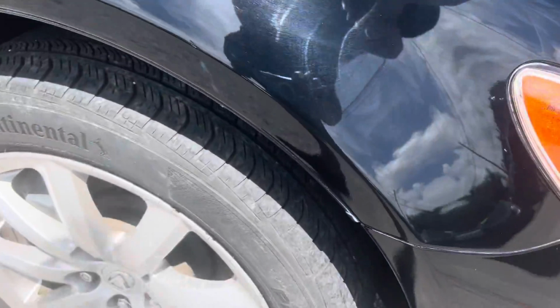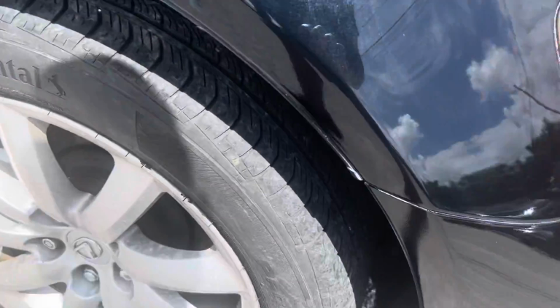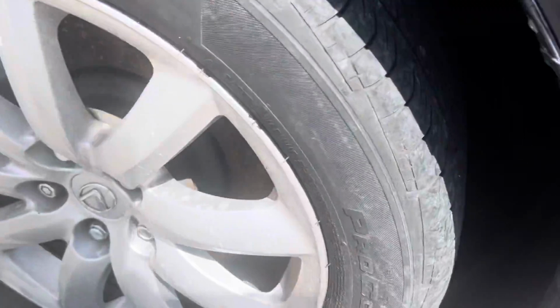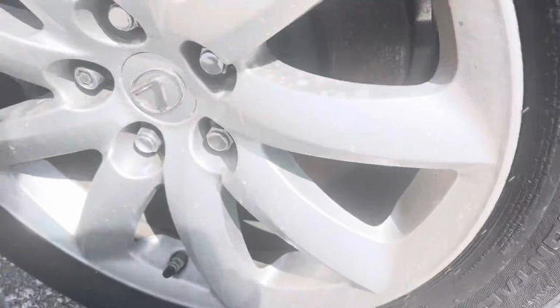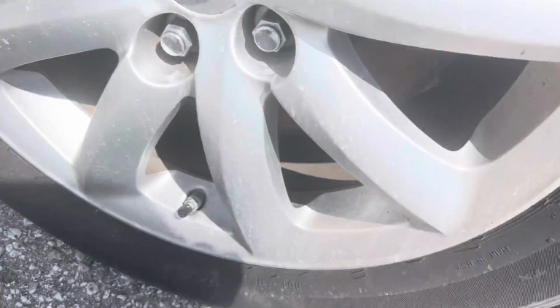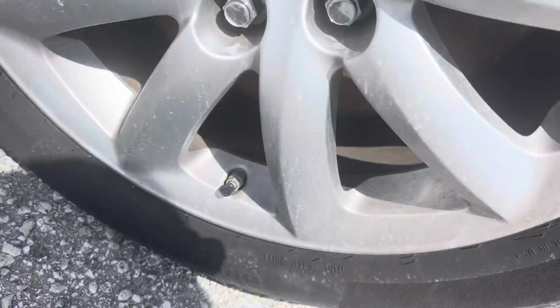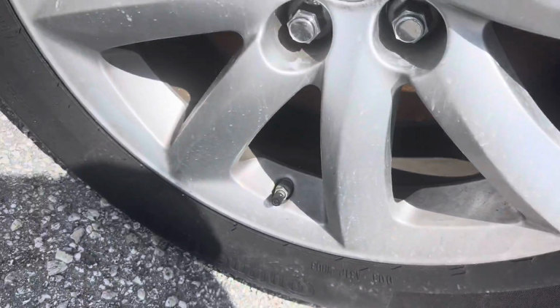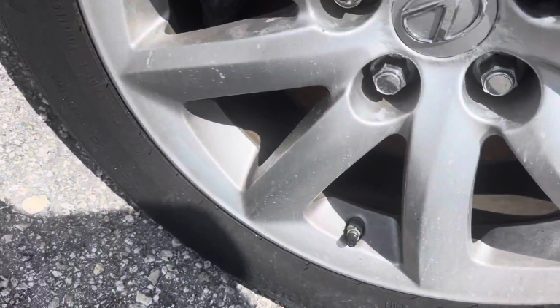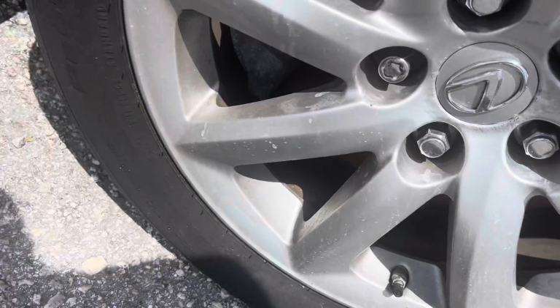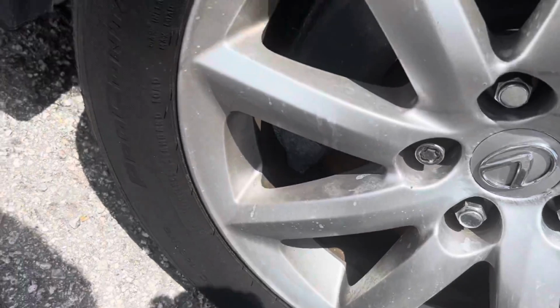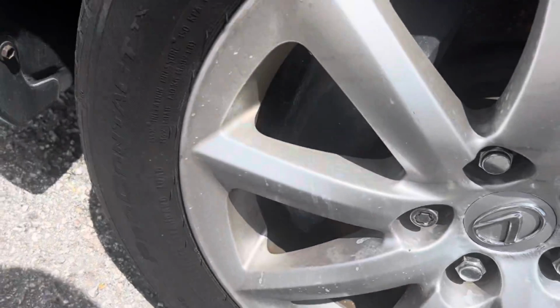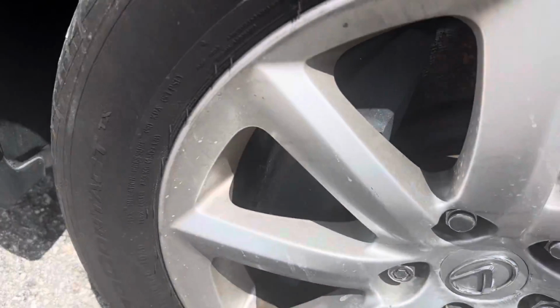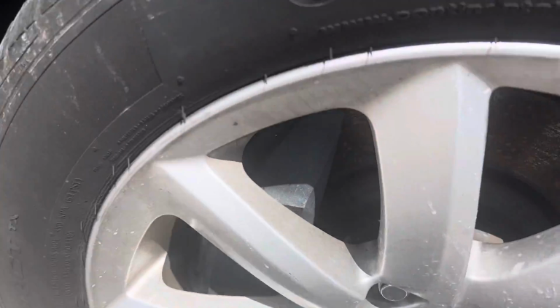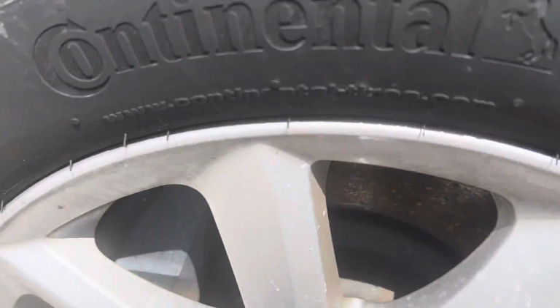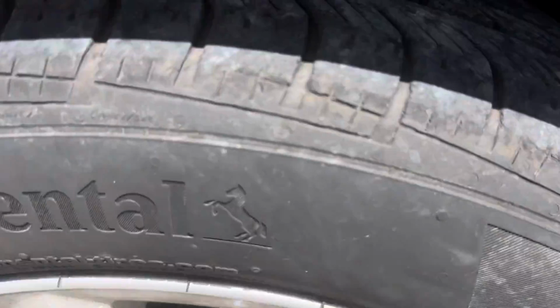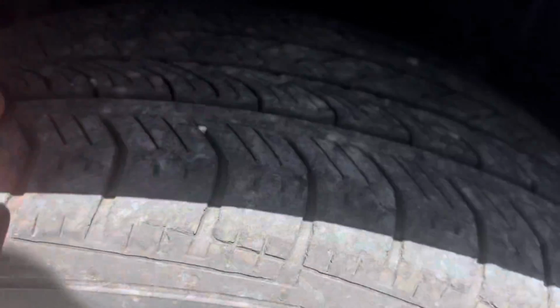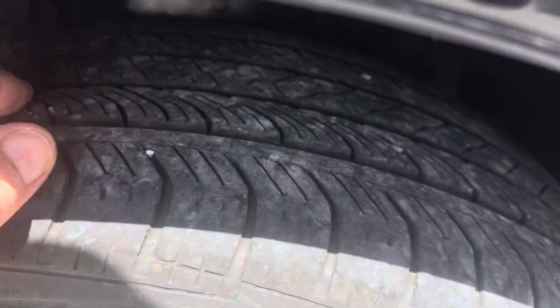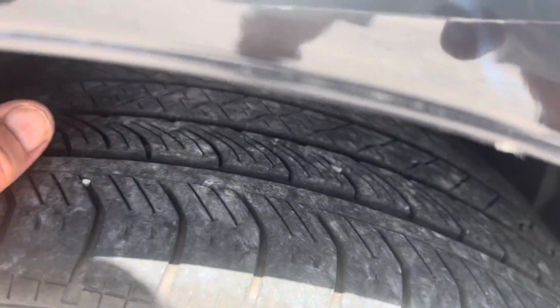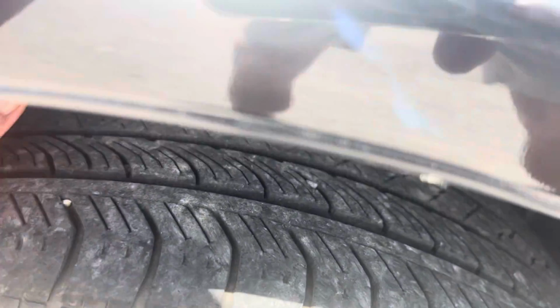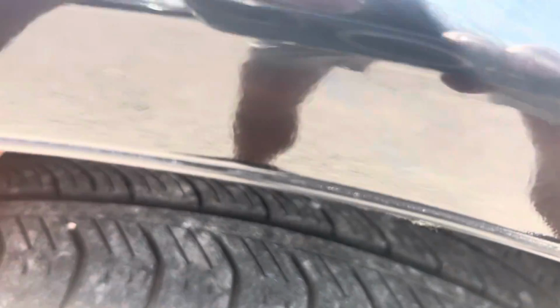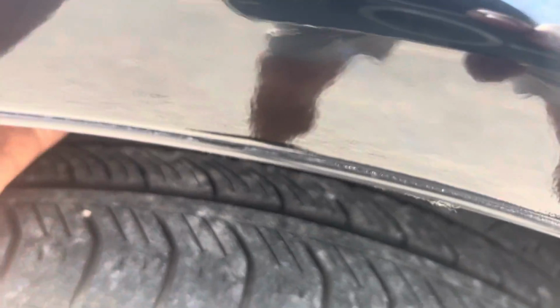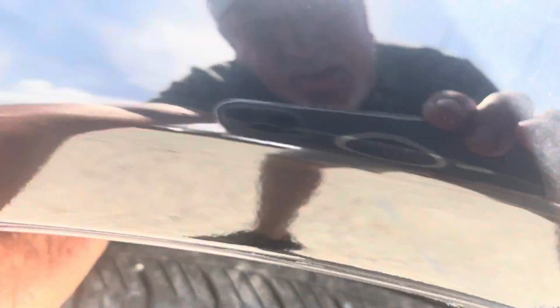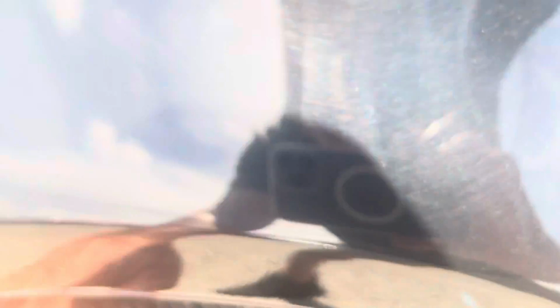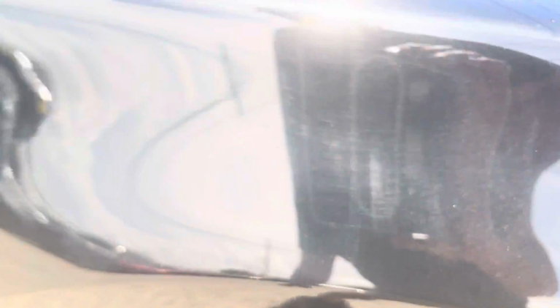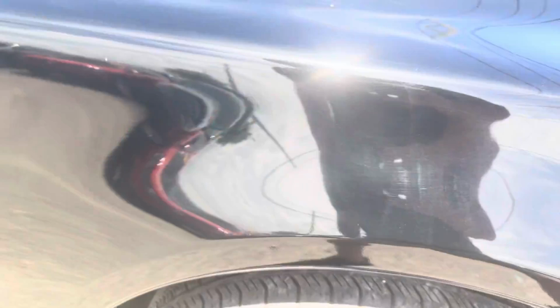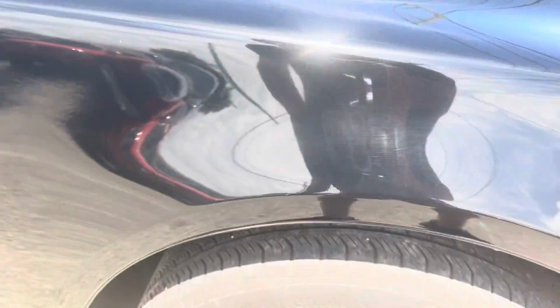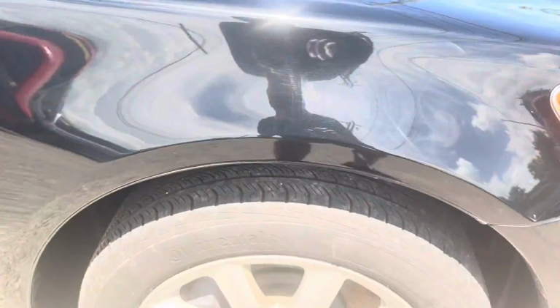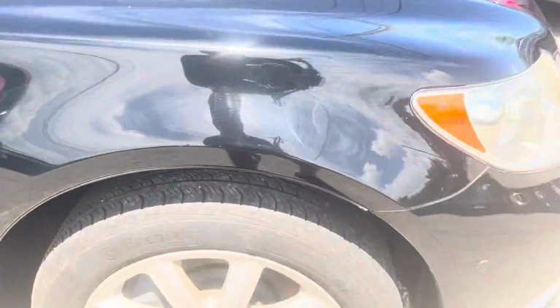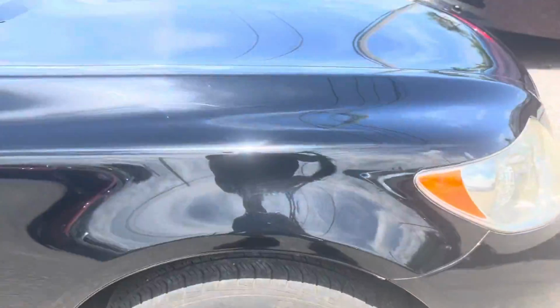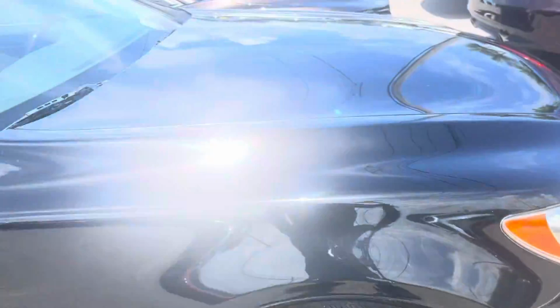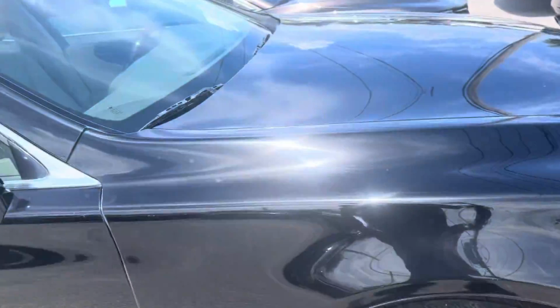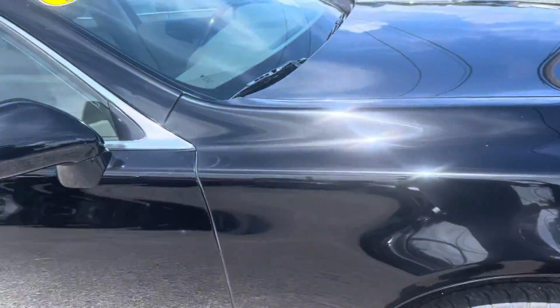We'll look at the wheels here — they're in great shape. Tires are really good, like new. Those are Continentals on there too. Great tires.